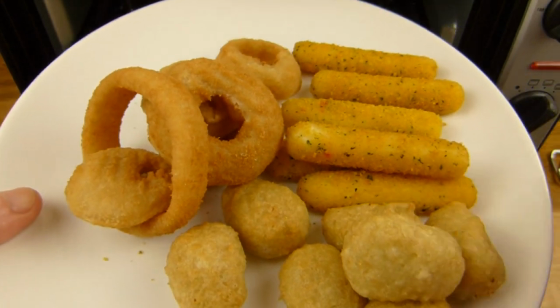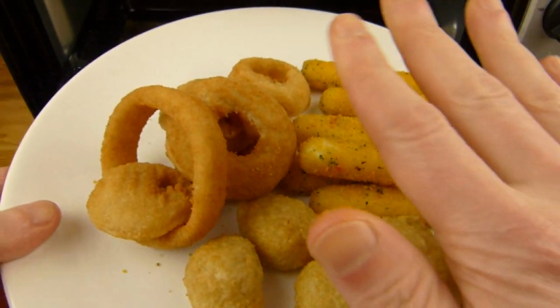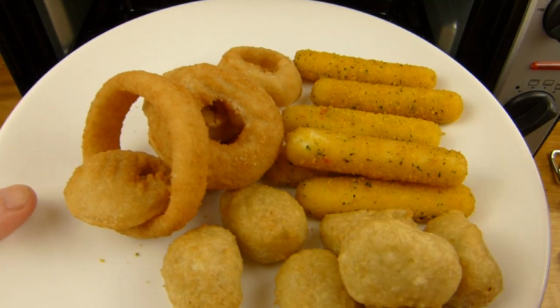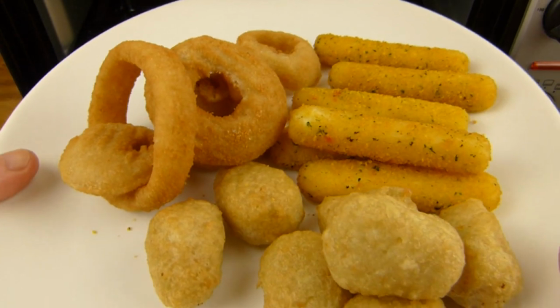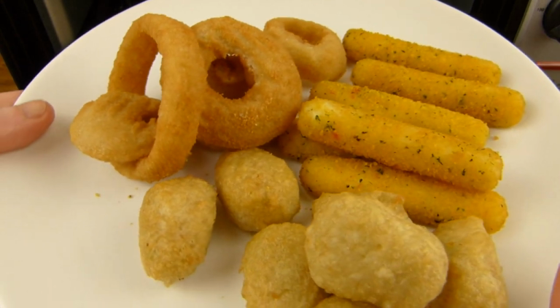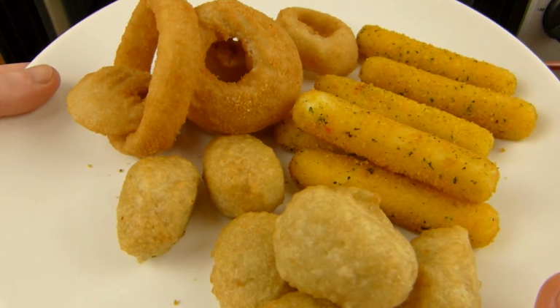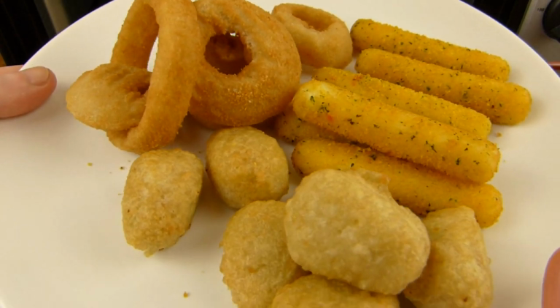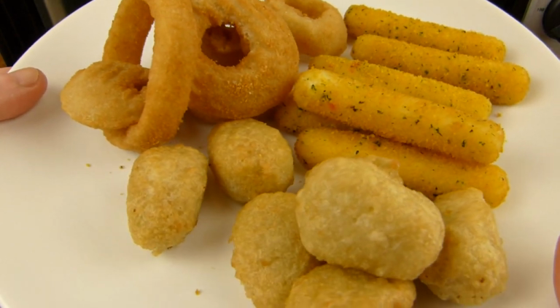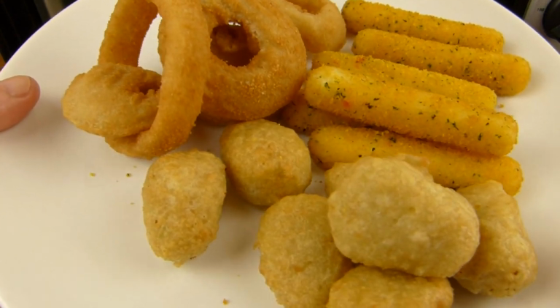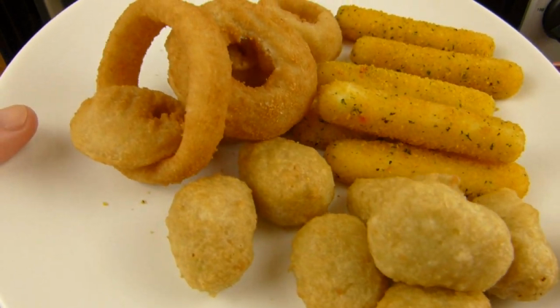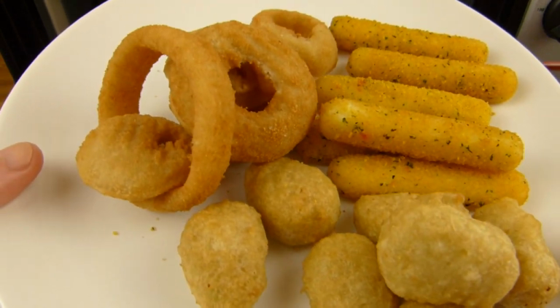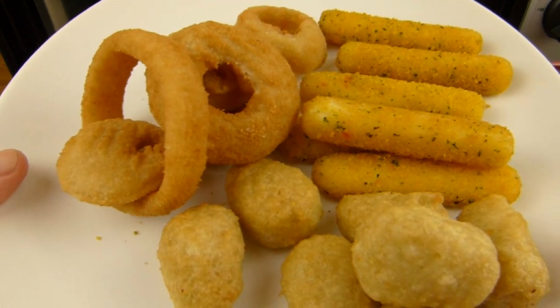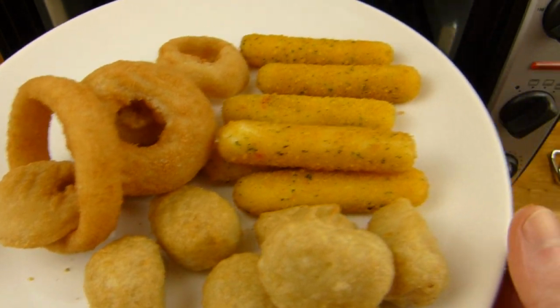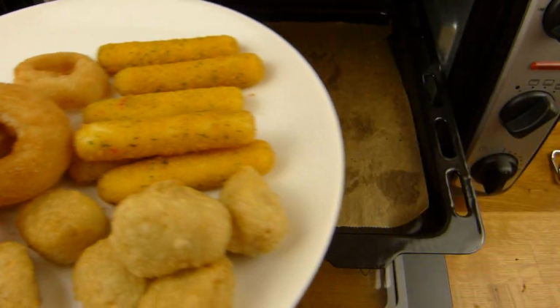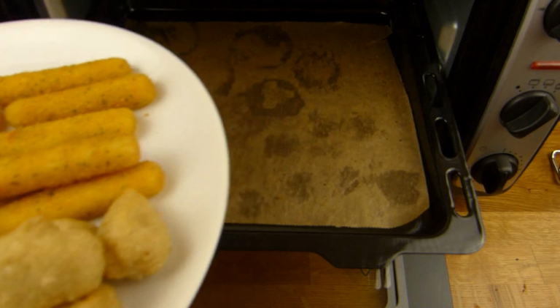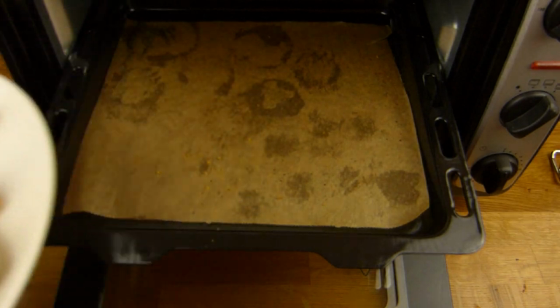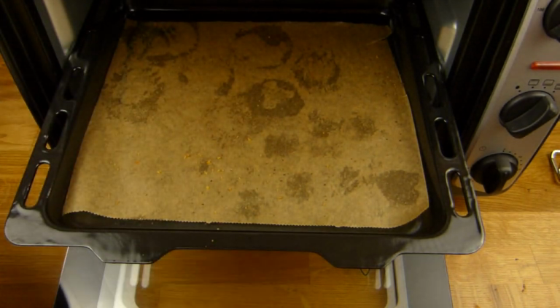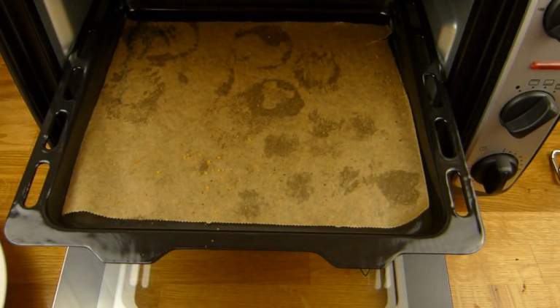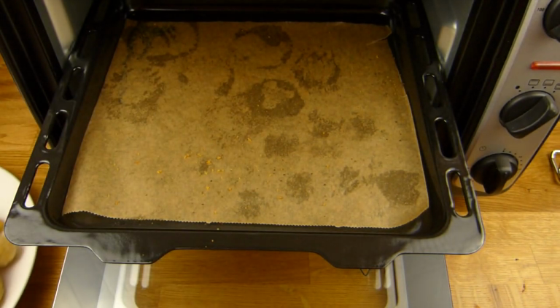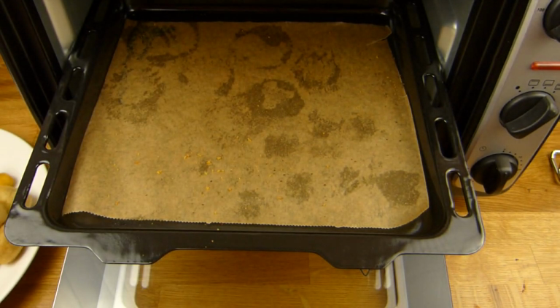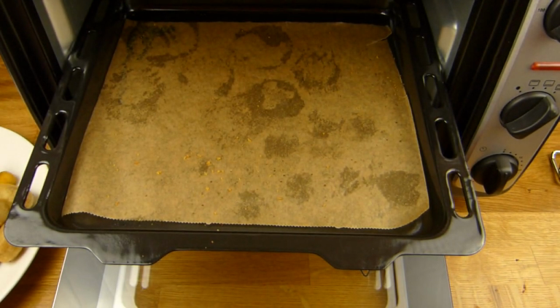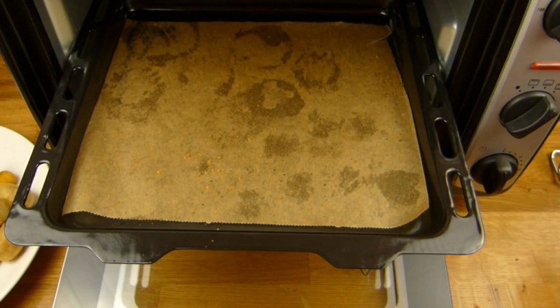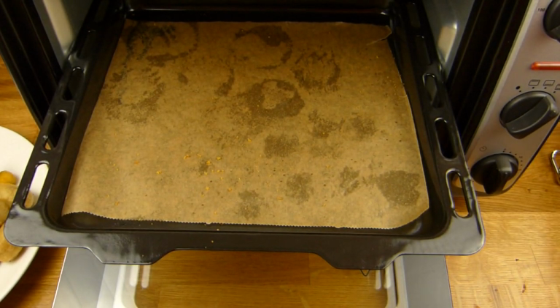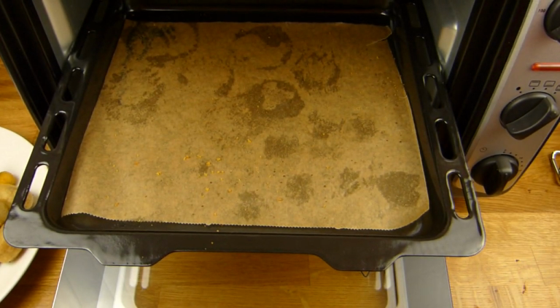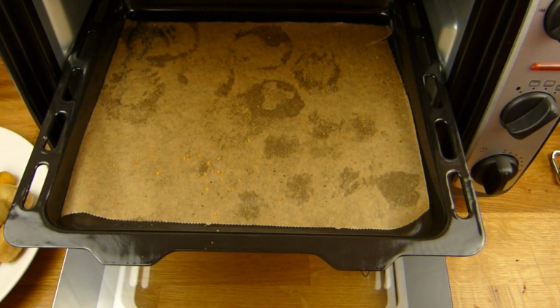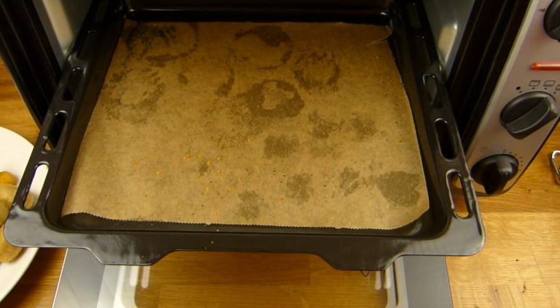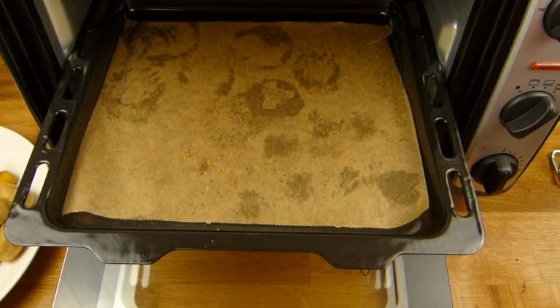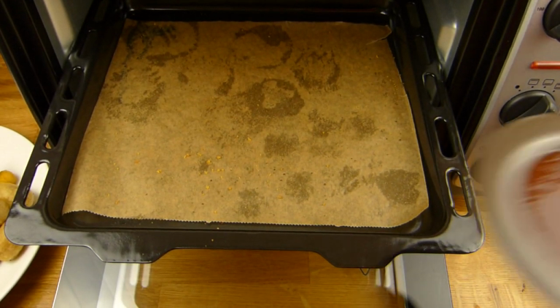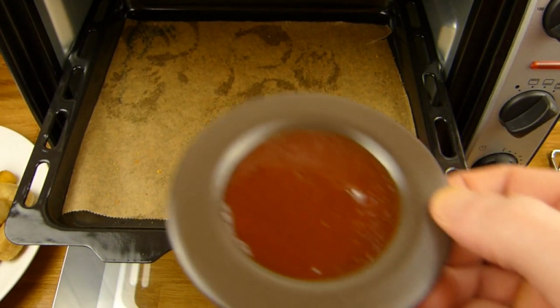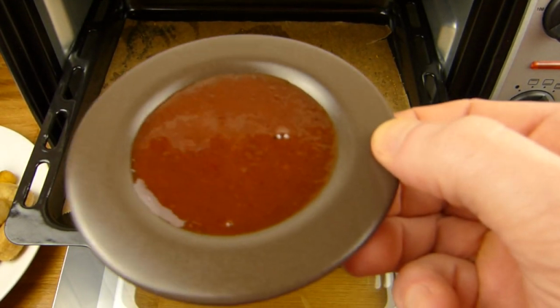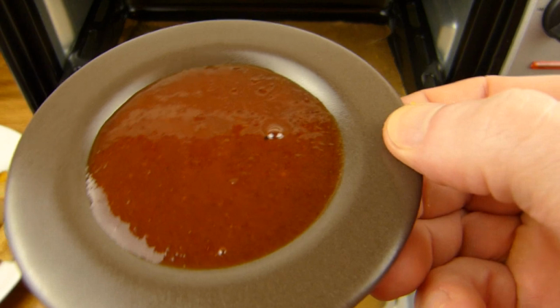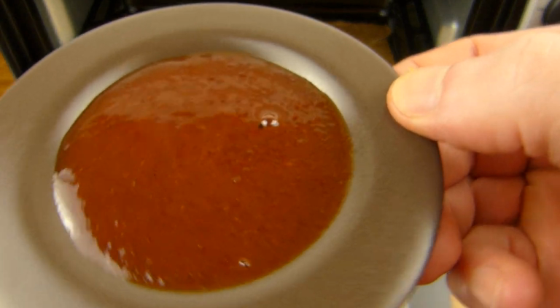I'll let it cool down a little bit so it's not that hot anymore. And then it's eating time. Here's the dip by the way — not microwaved.